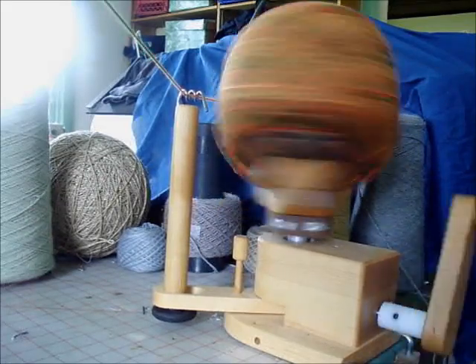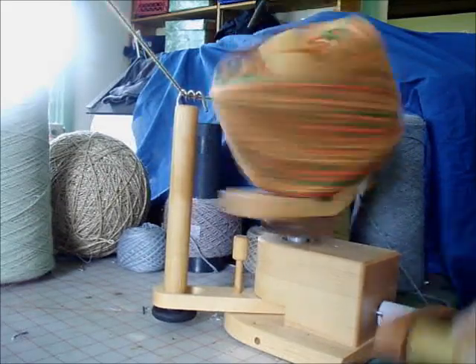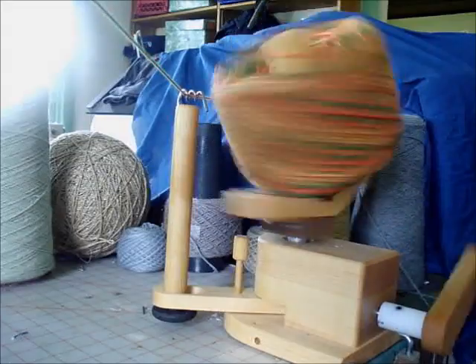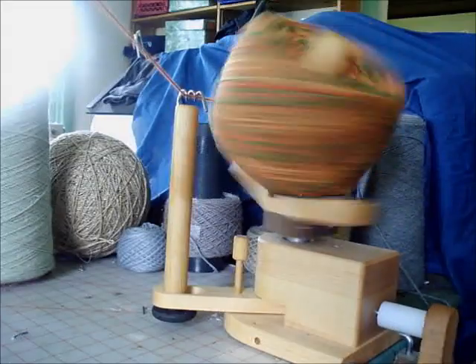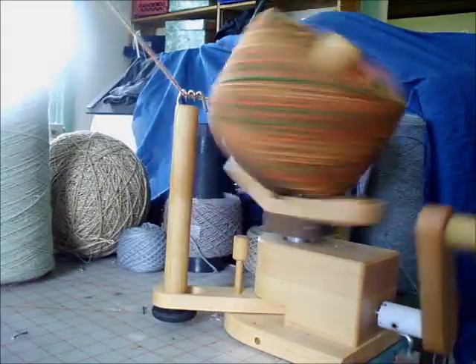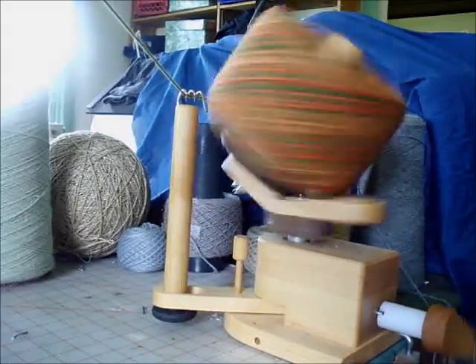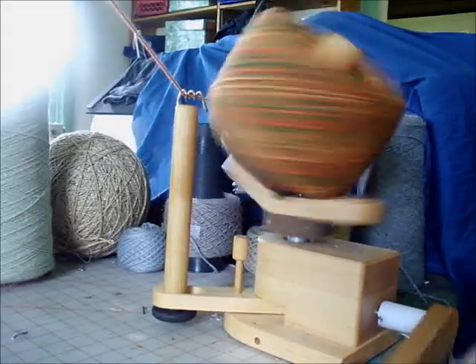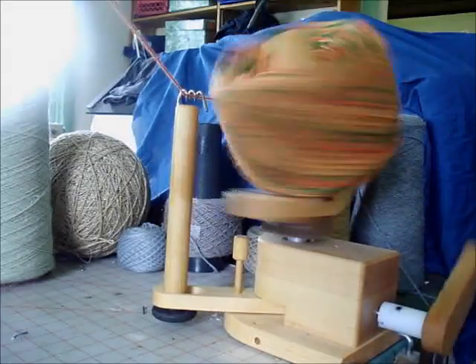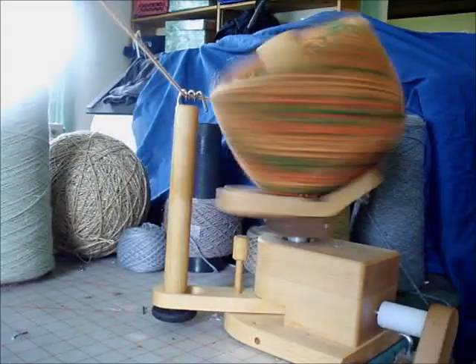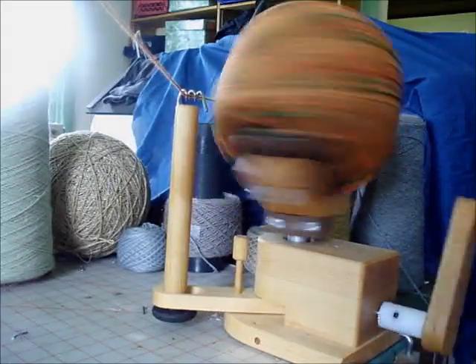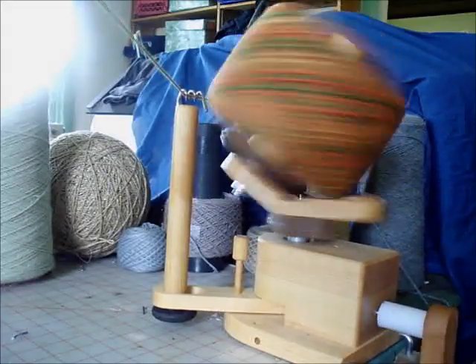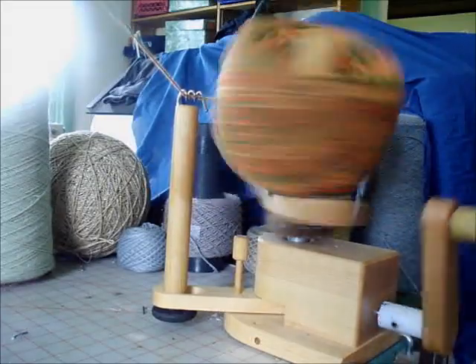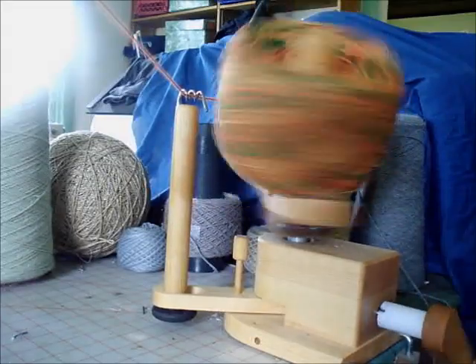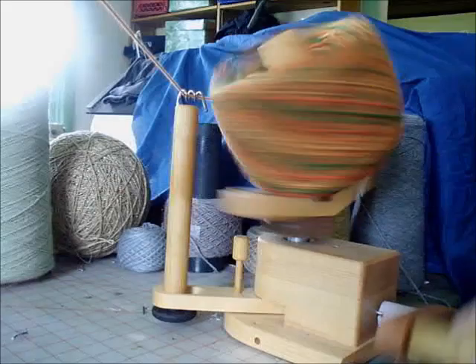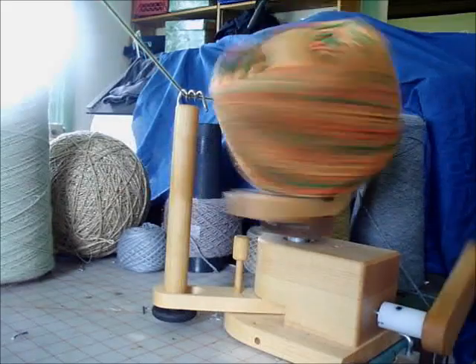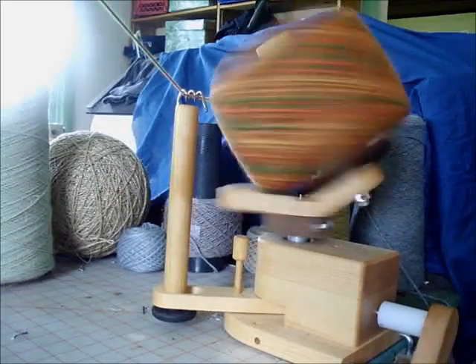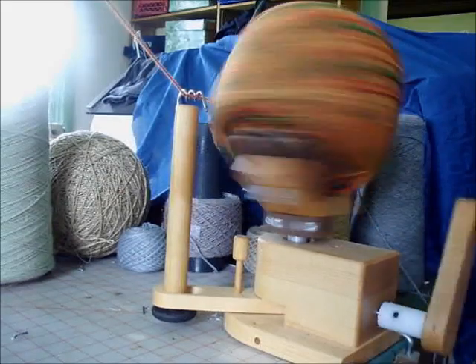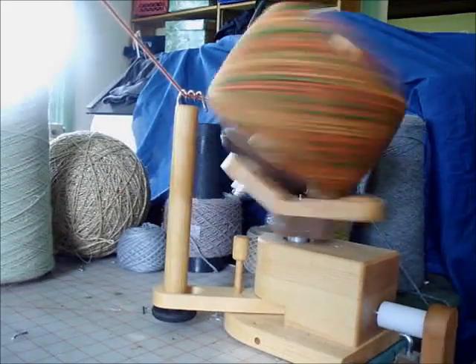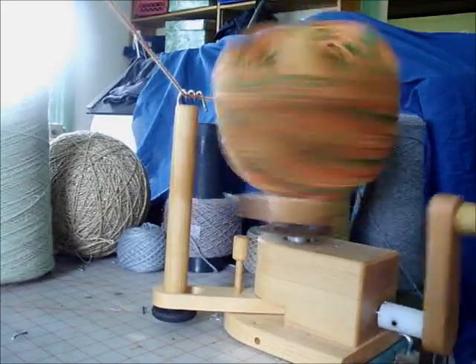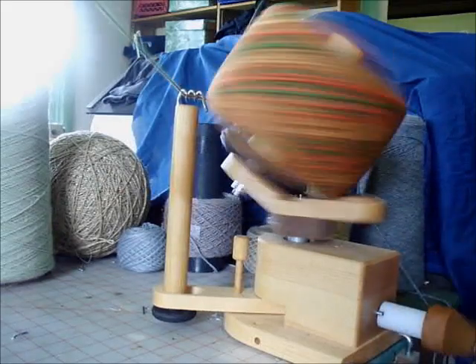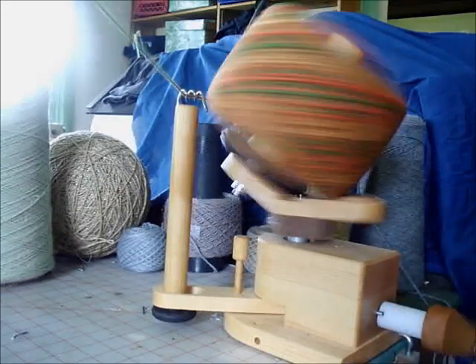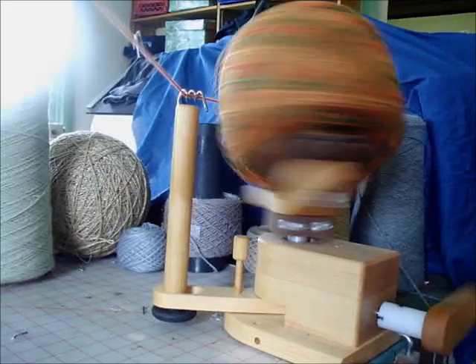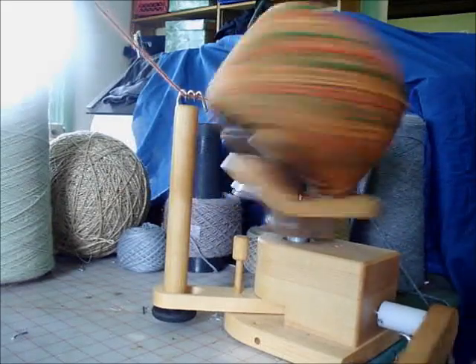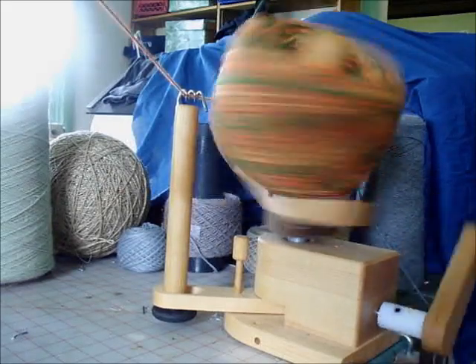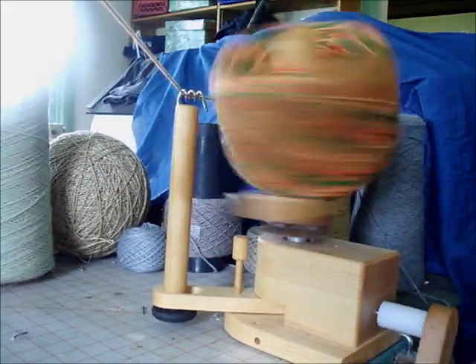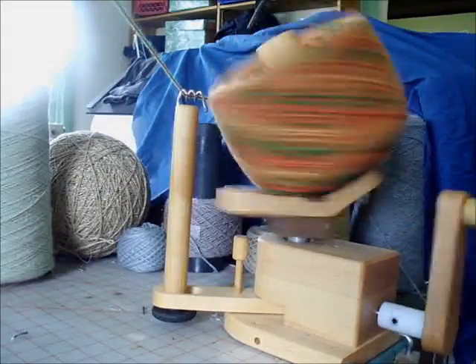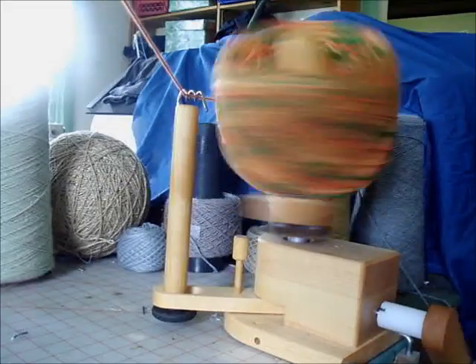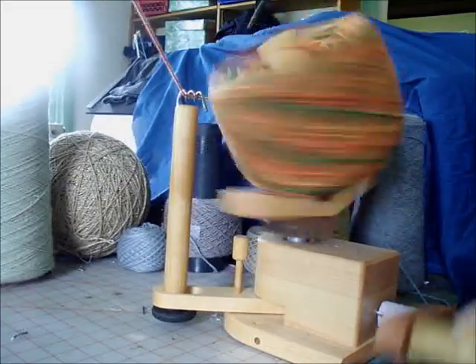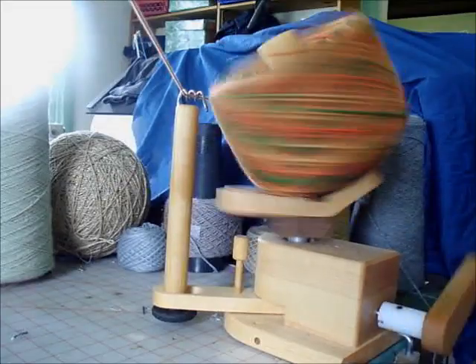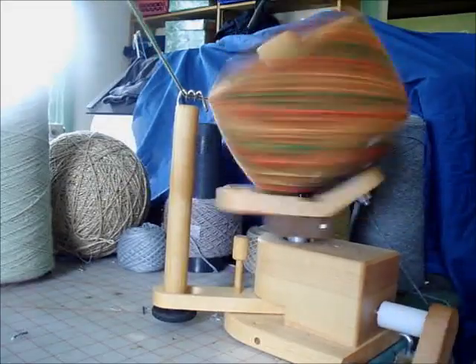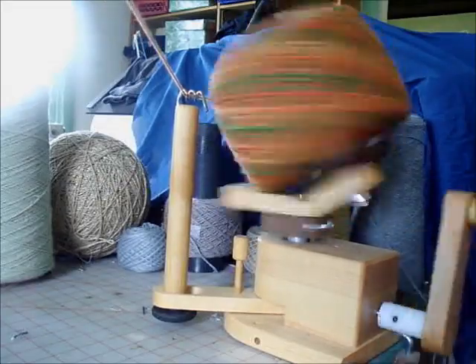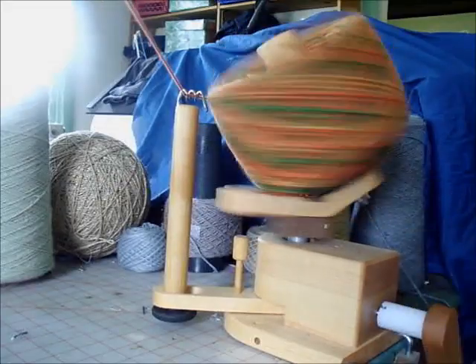Since these are three and a half ounce skeins, if I make it to the end of this one I should be right at a 15-ounce ball. But I'm not going to quit until it really isn't possible to do anymore — that's what we're trying to see.